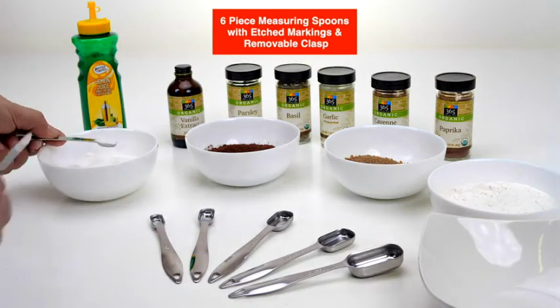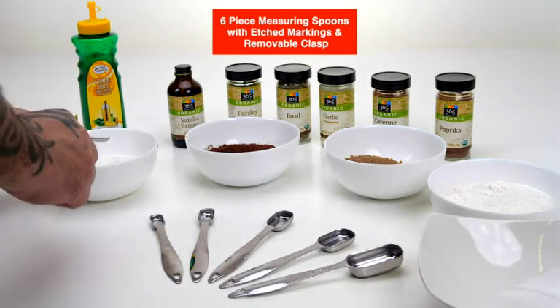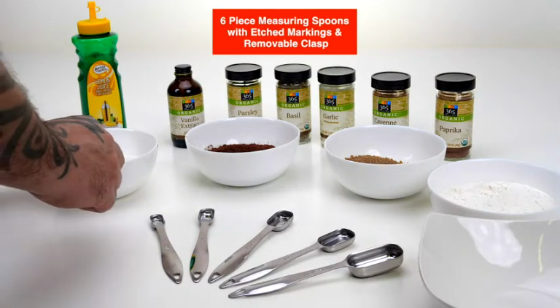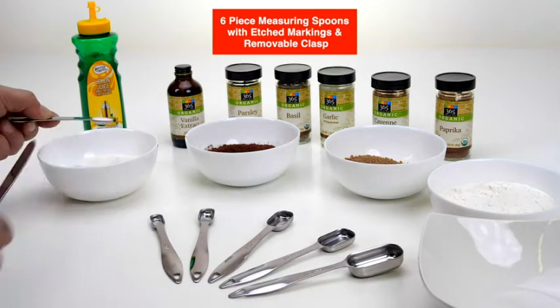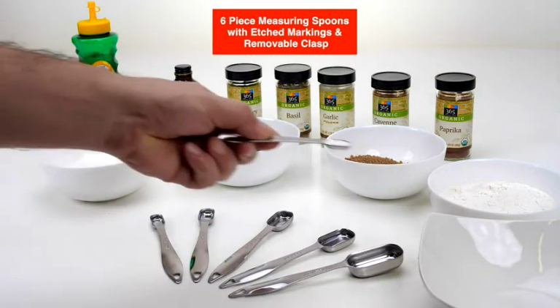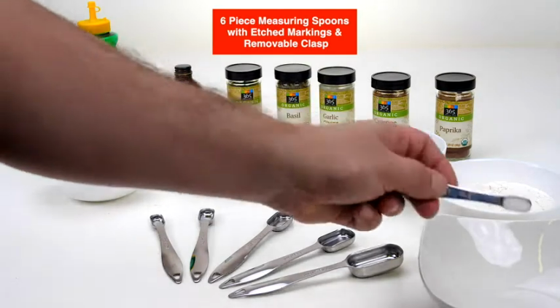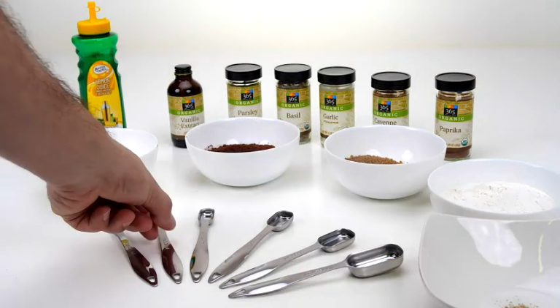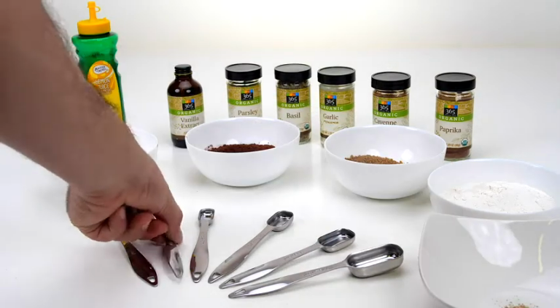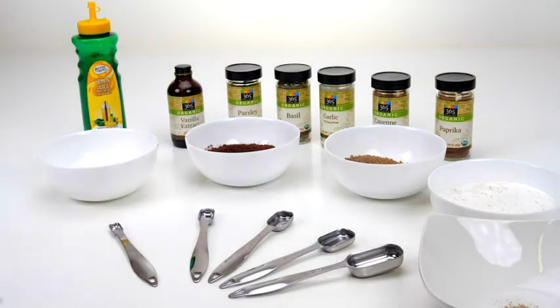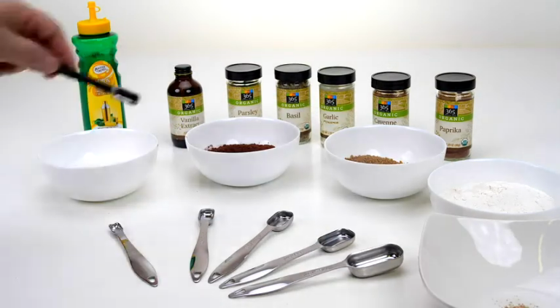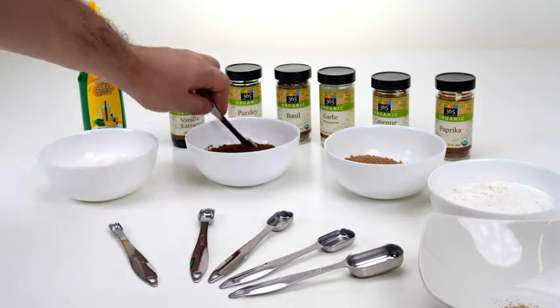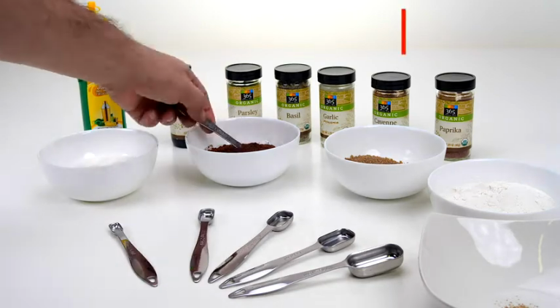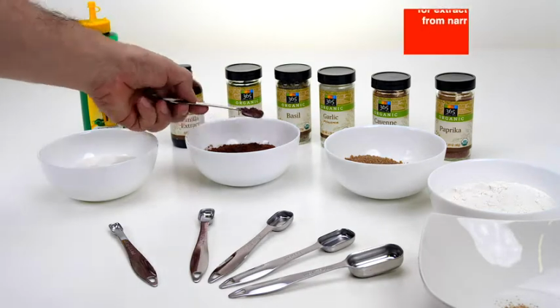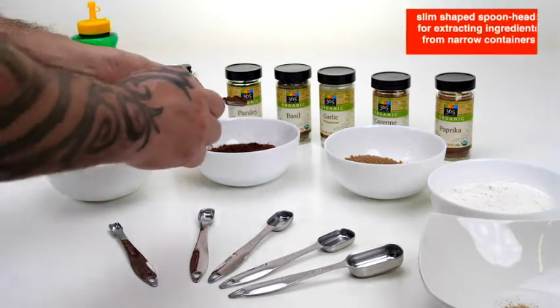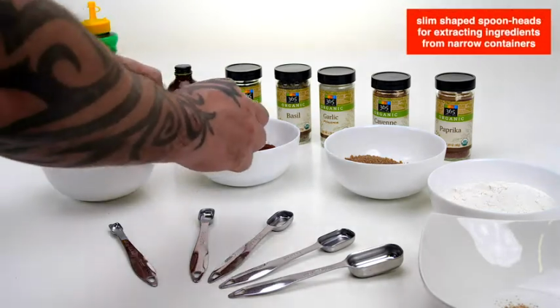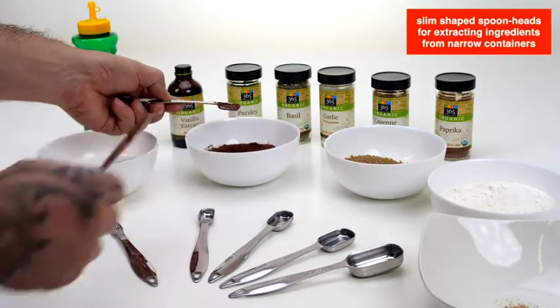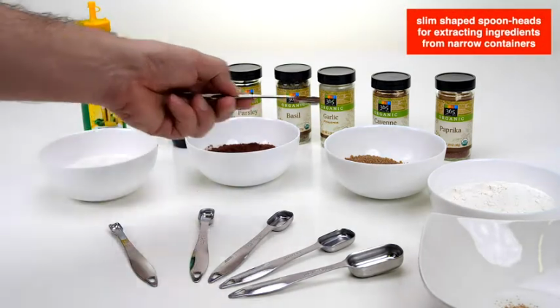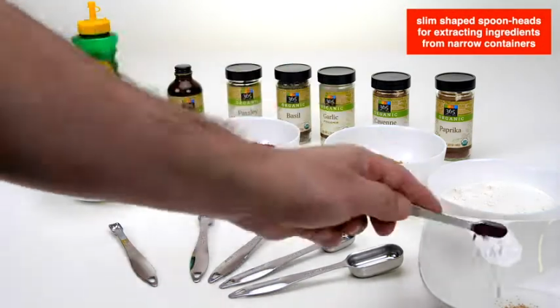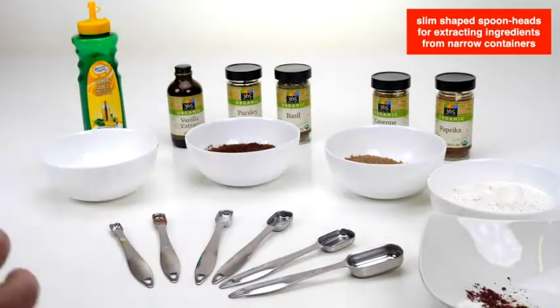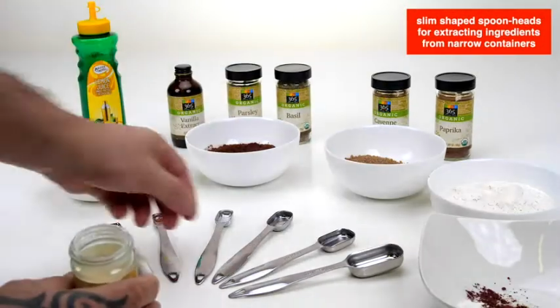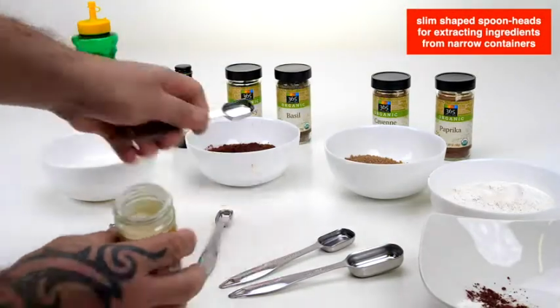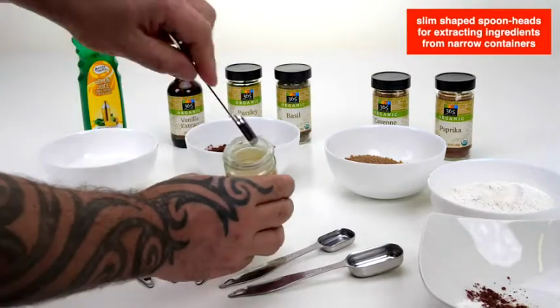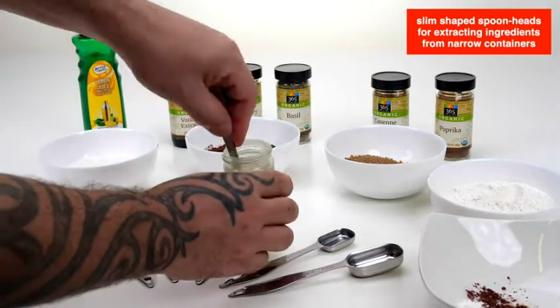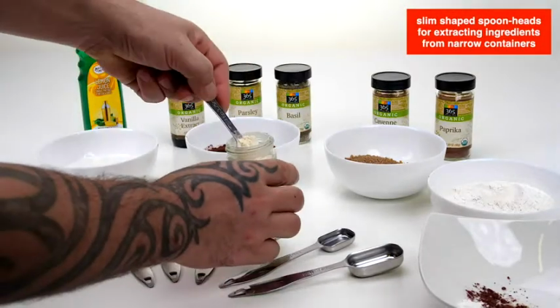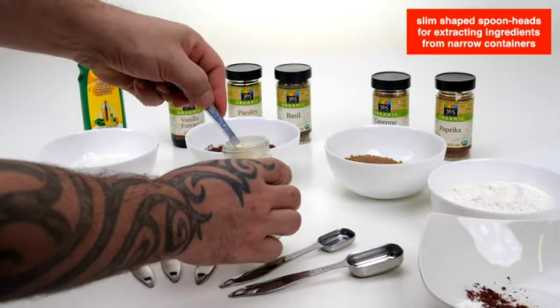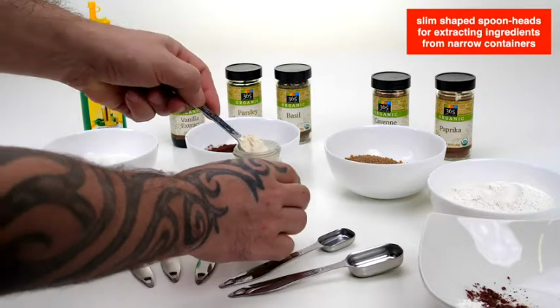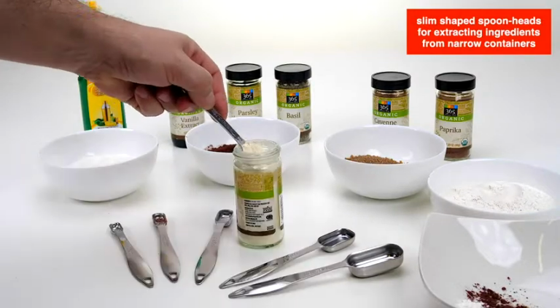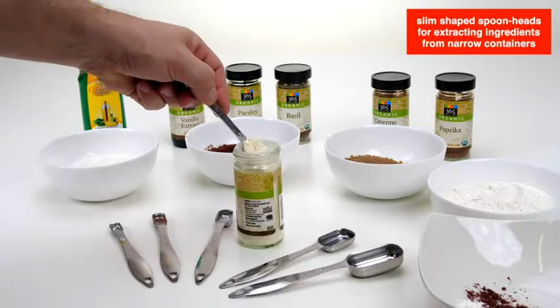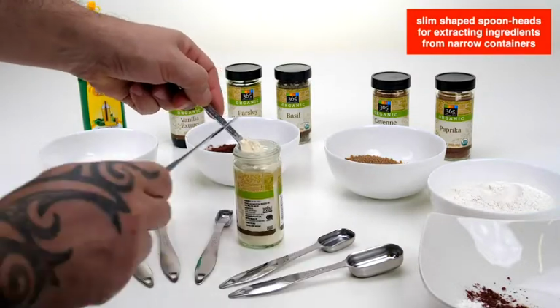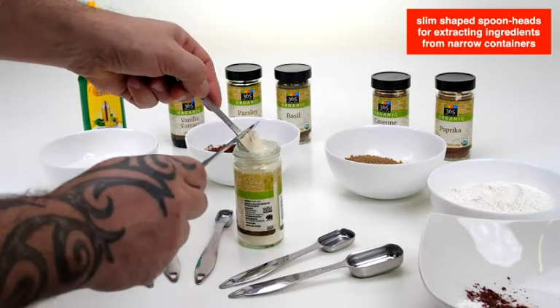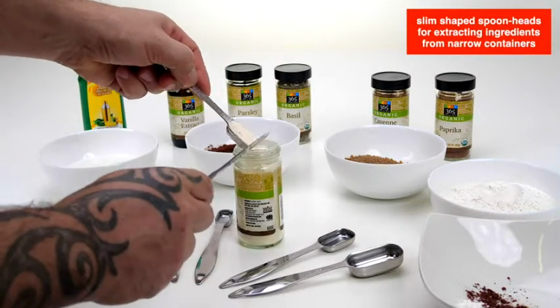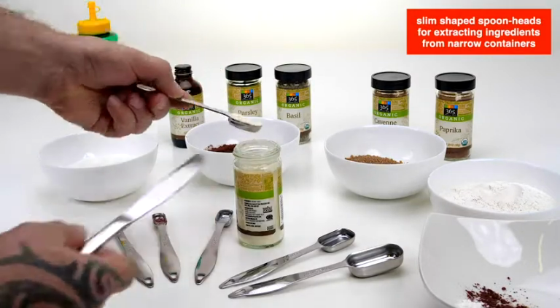Unlike typical rounded measuring spoons, they are crafted with a unique and sleek, slim design so they can fit spice jars, bottles, and containers with narrow openings.